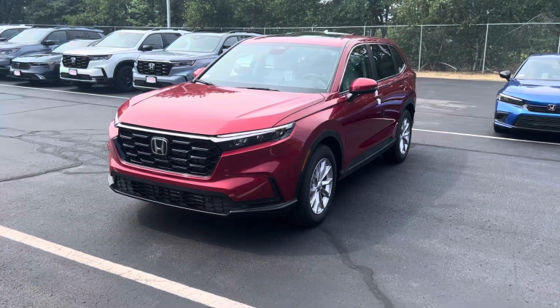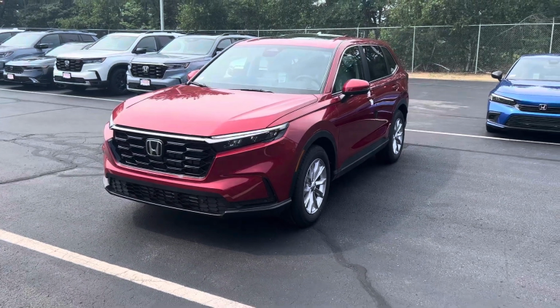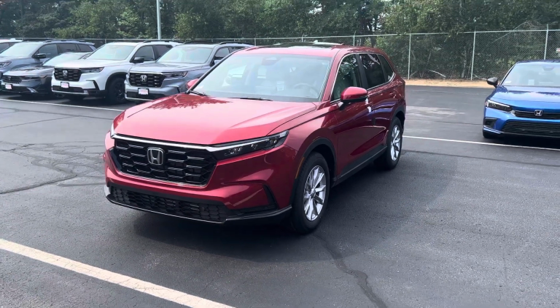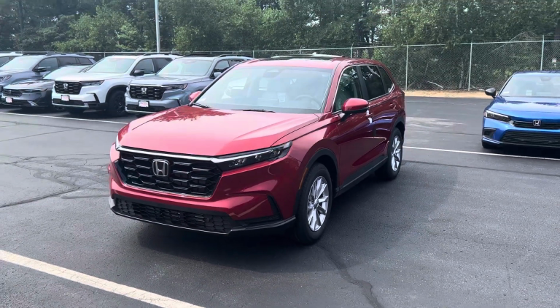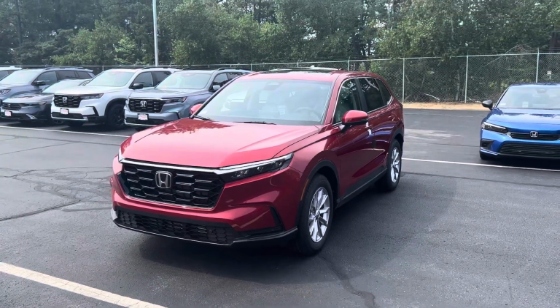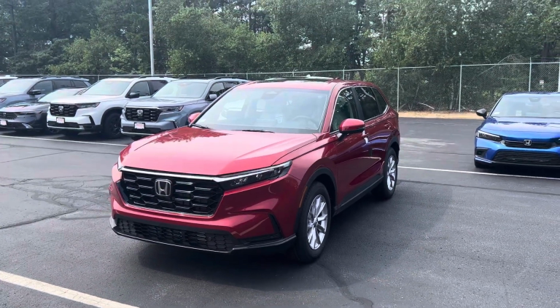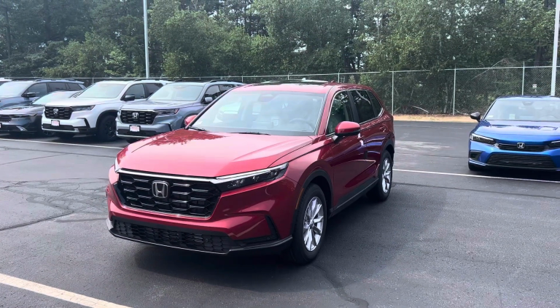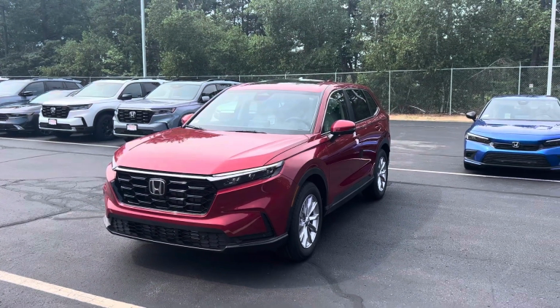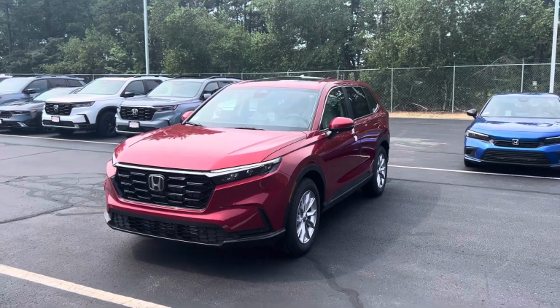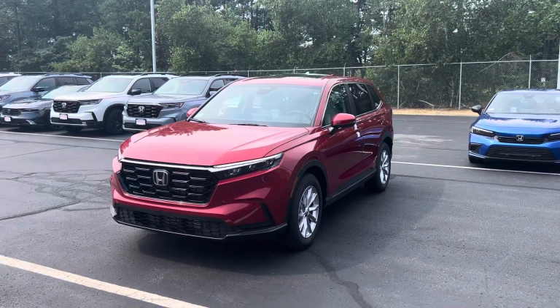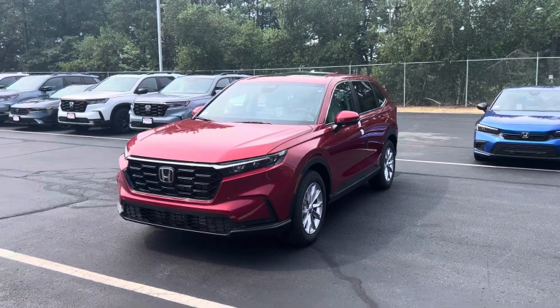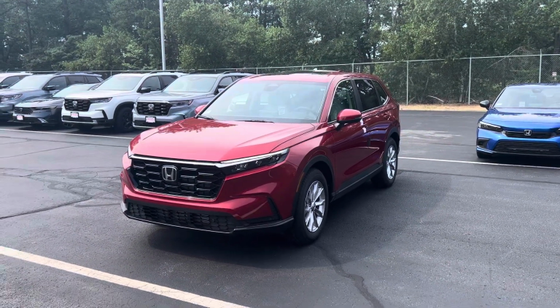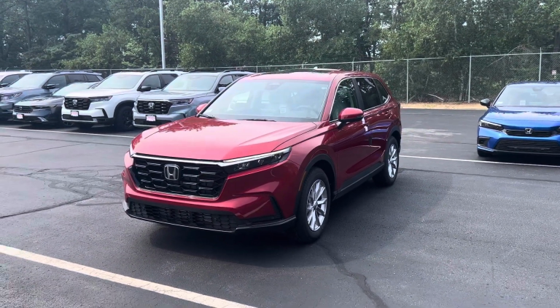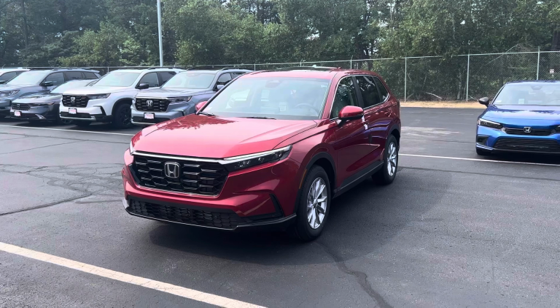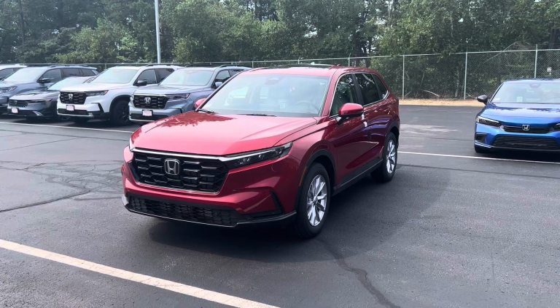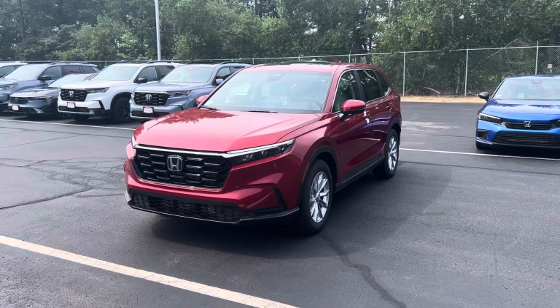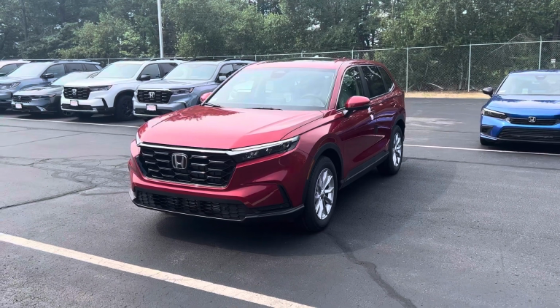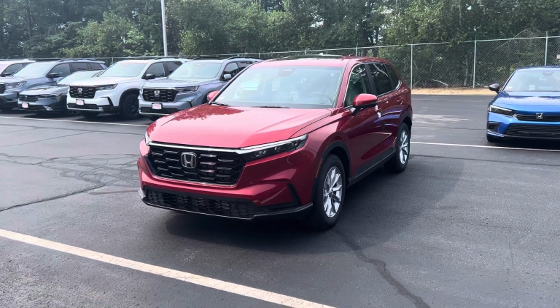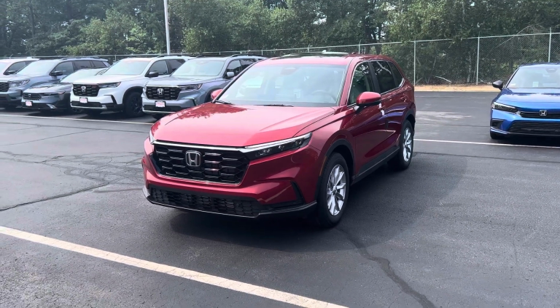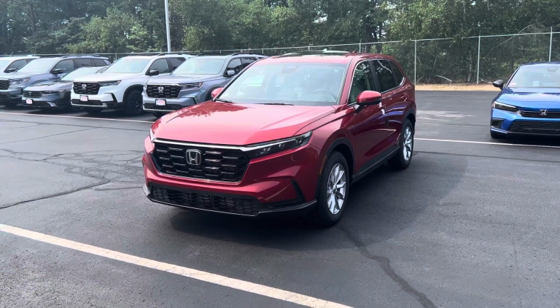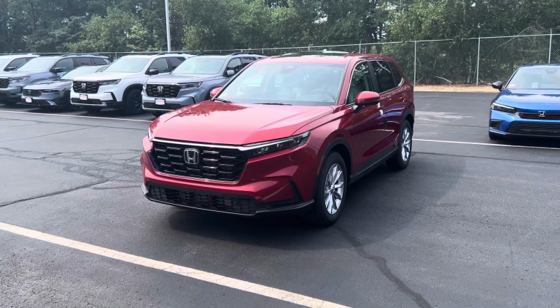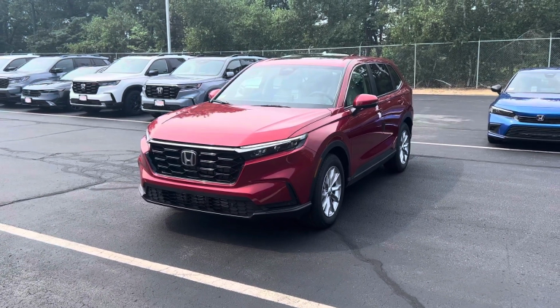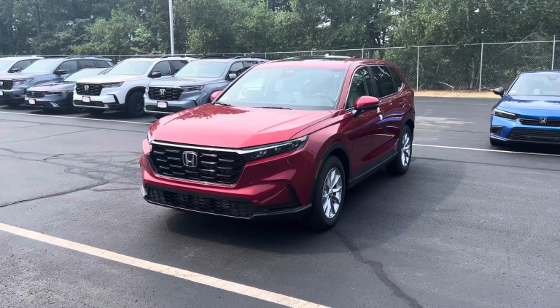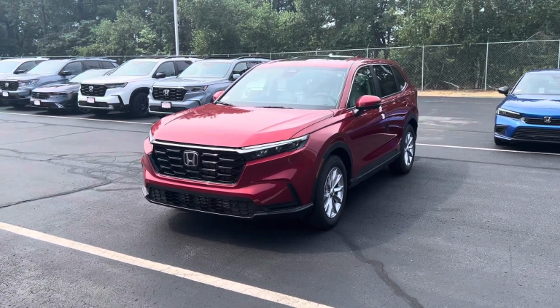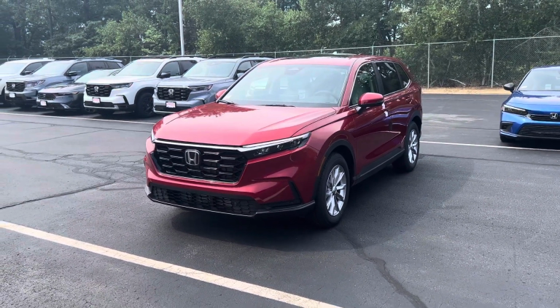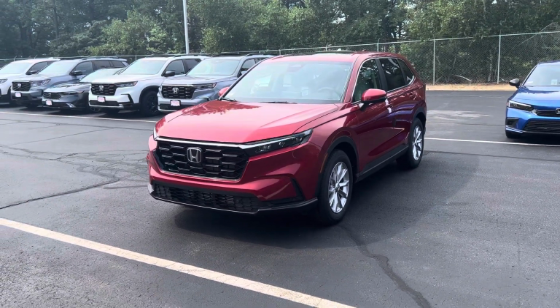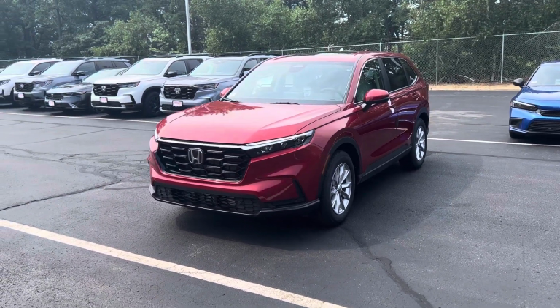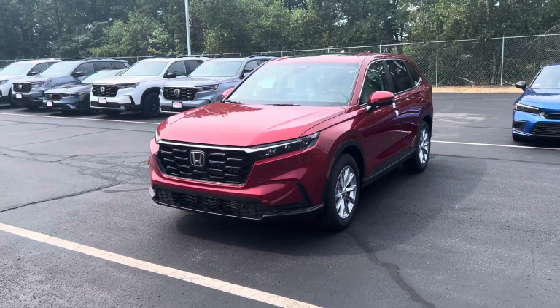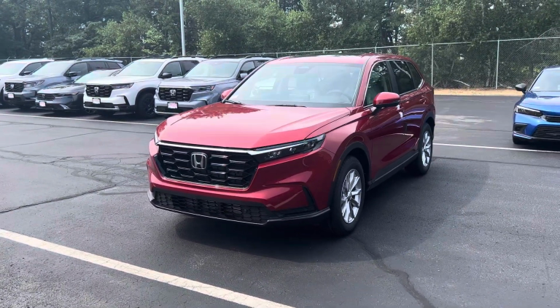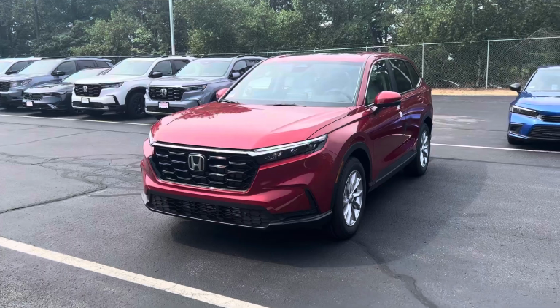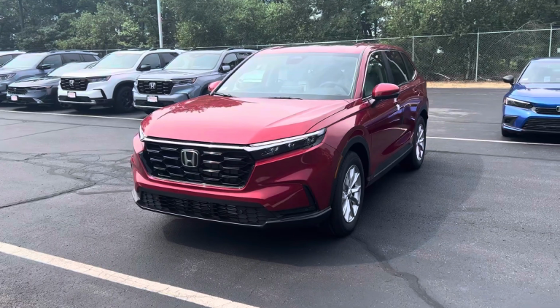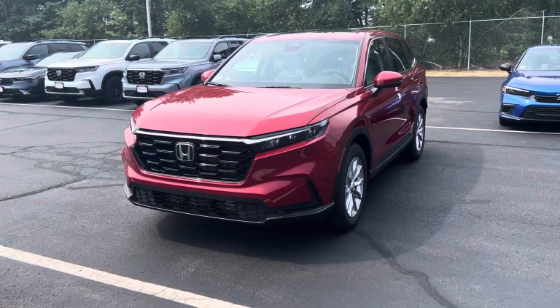Good morning, Darcy. My name is Joseph St. Bryce here at AutoFair Honda. Just wanted to say thank you for reaching out on one of our brand new 2023 Honda CR-V EXLs.